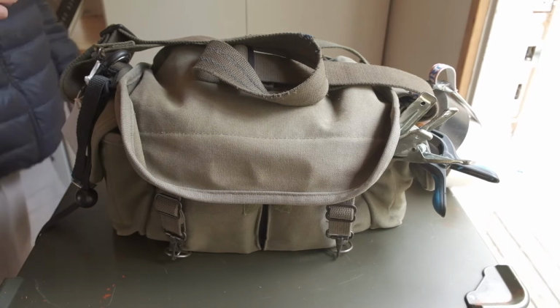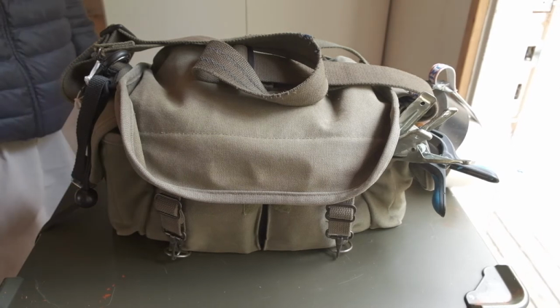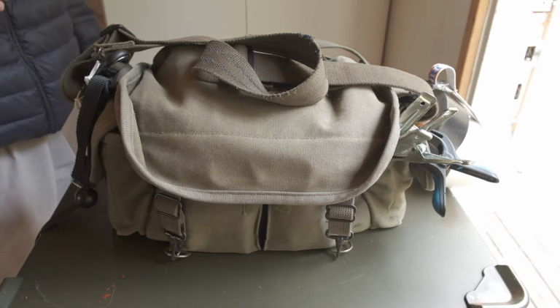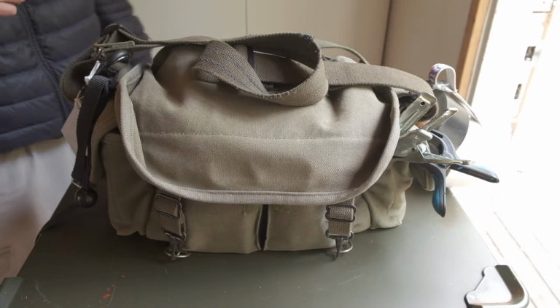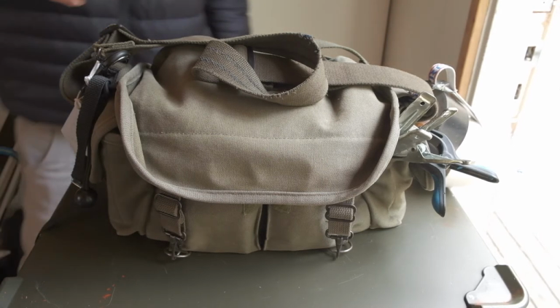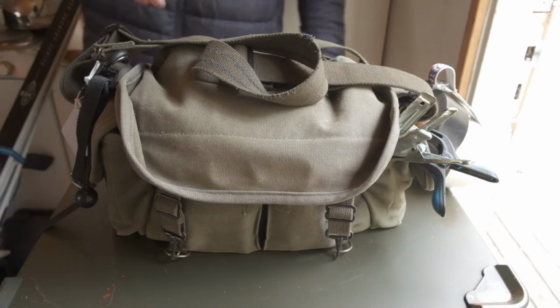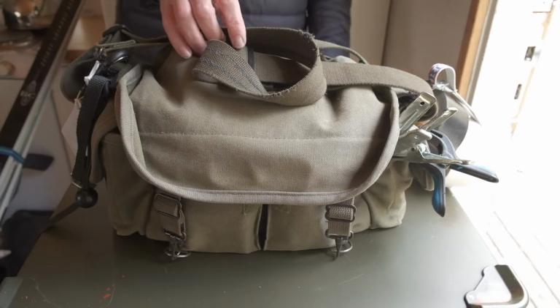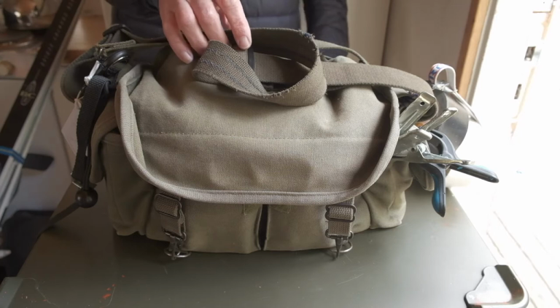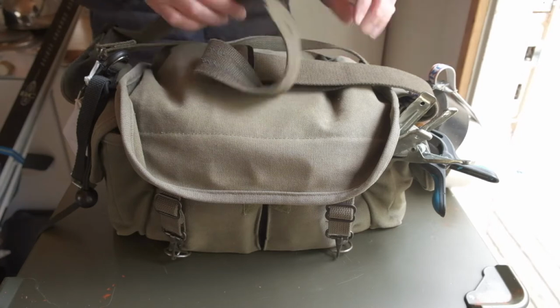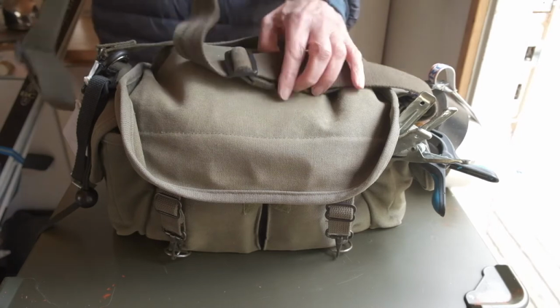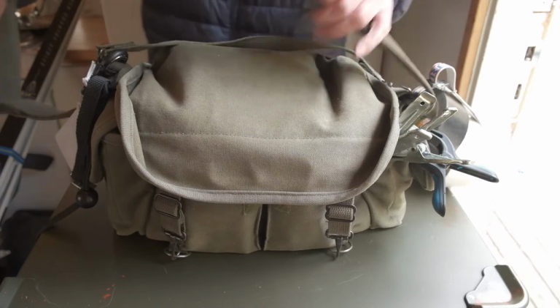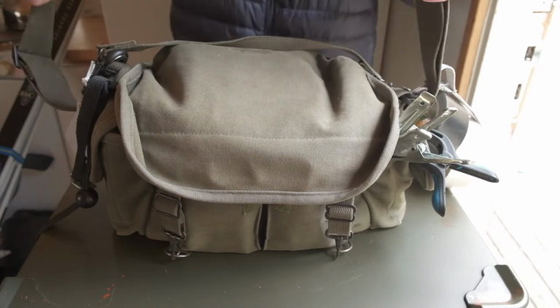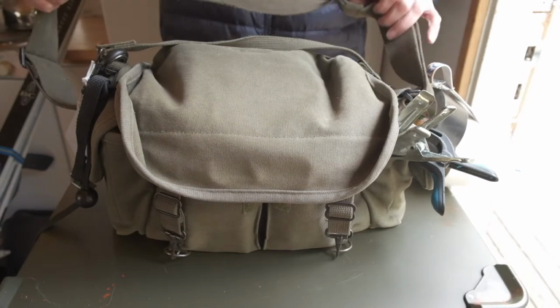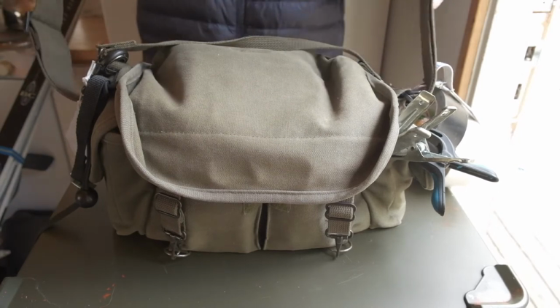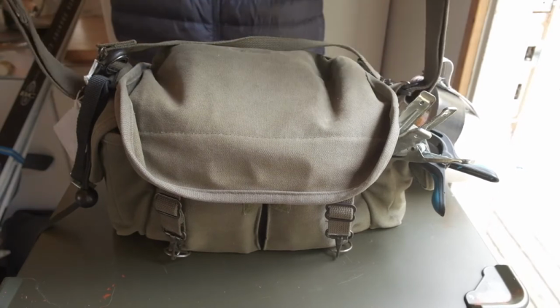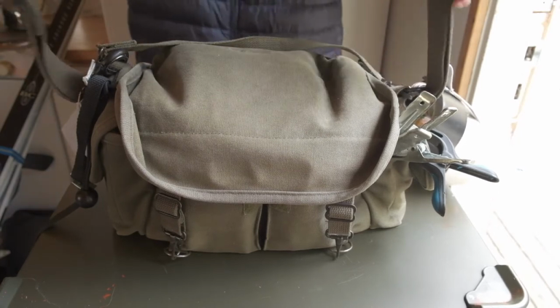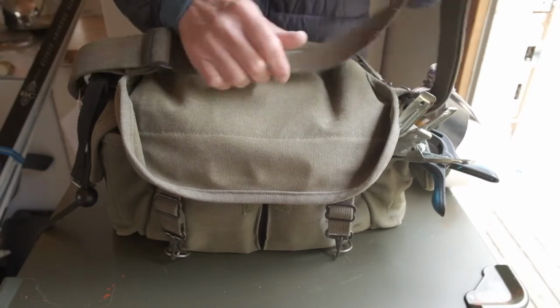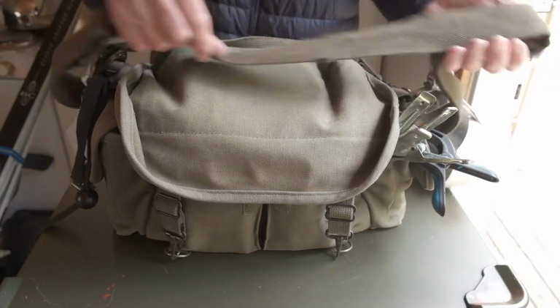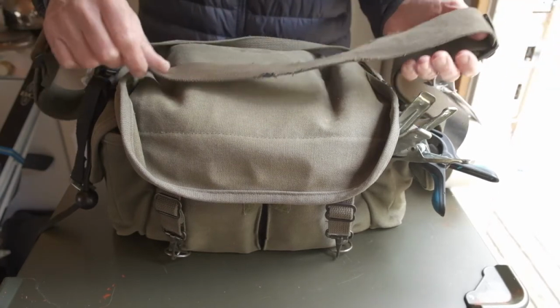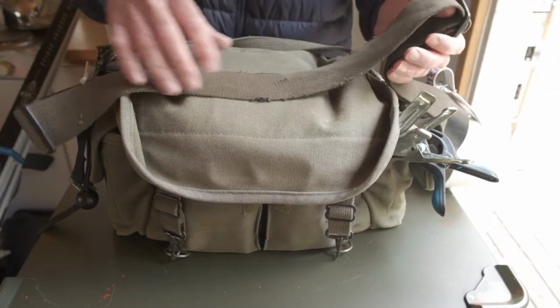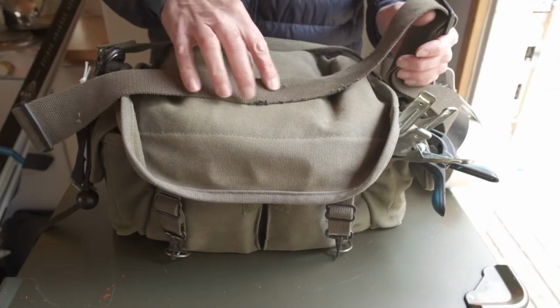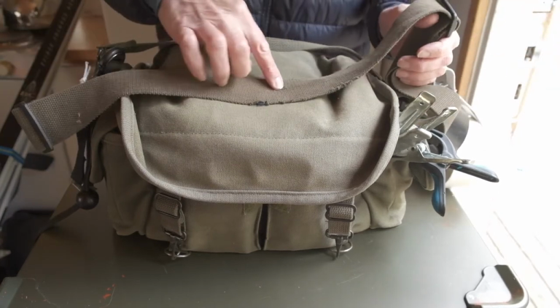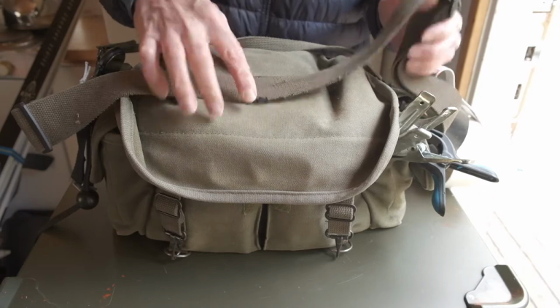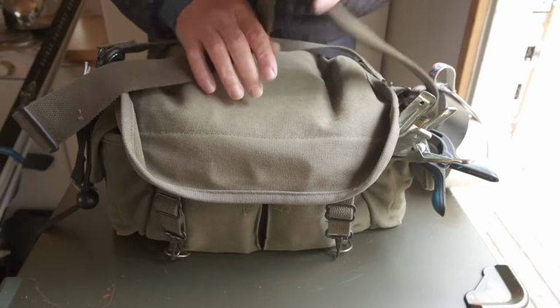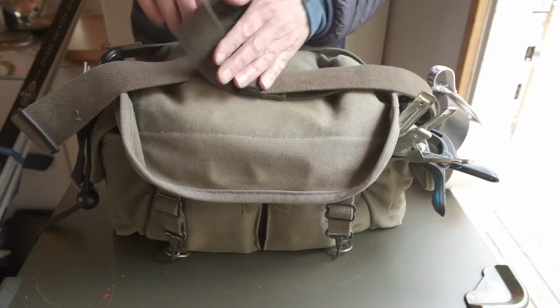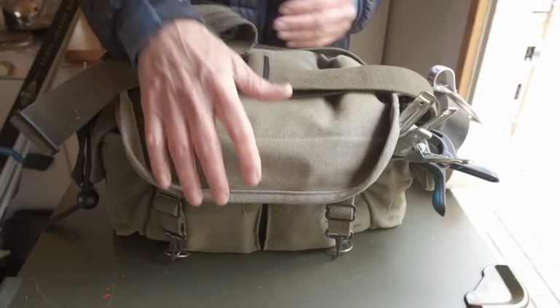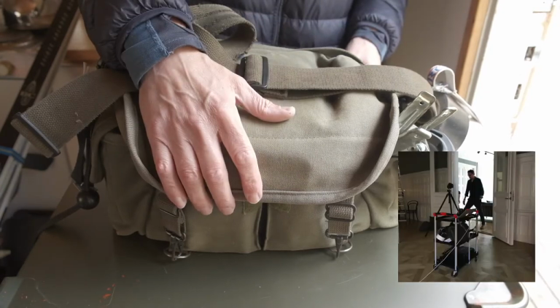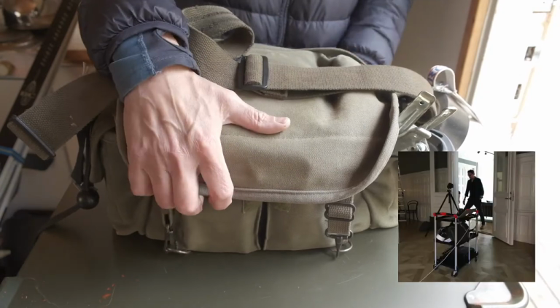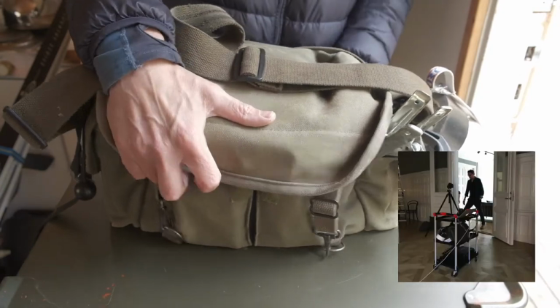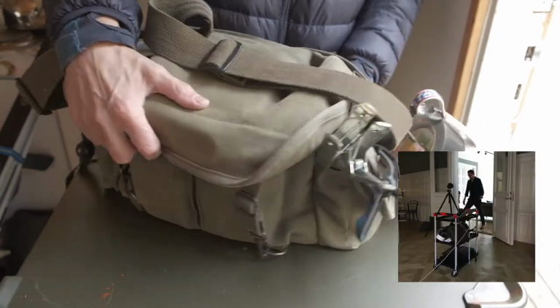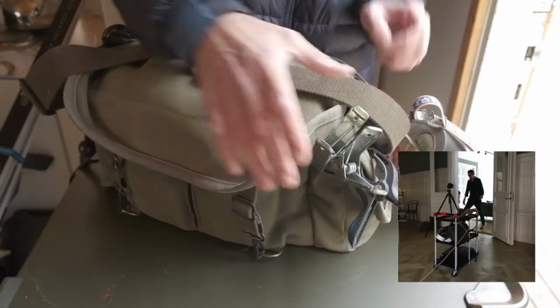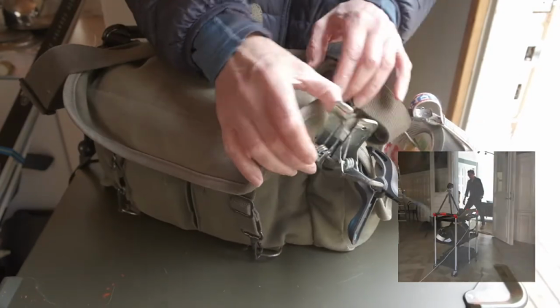It contains a lot of stuff and it is a bit heavy, but I never really carry it around too much. It always sits on my trolley with all the other stuff needed during the day.